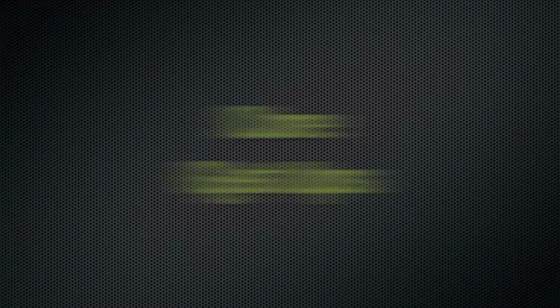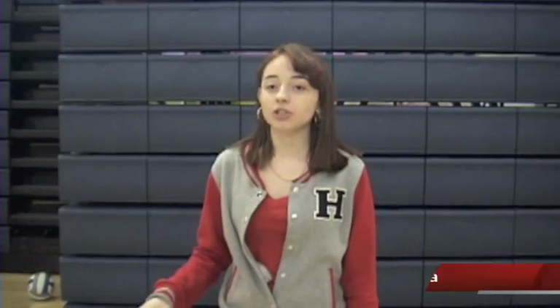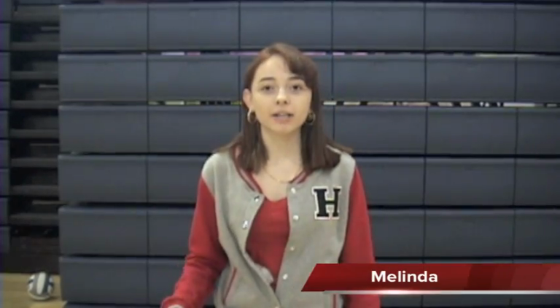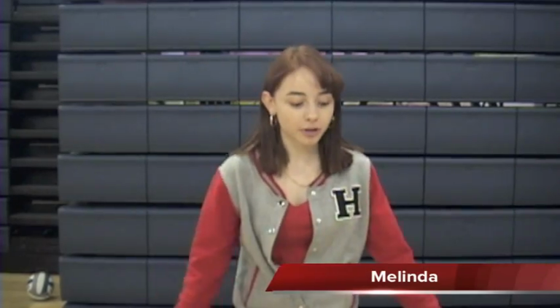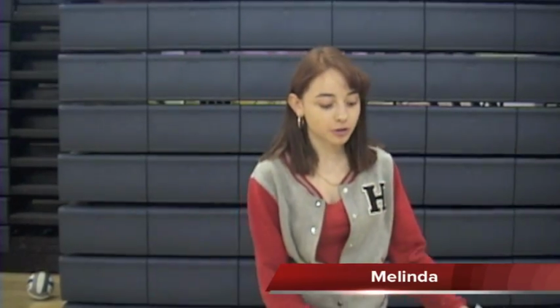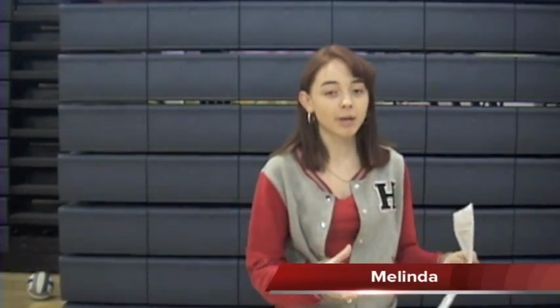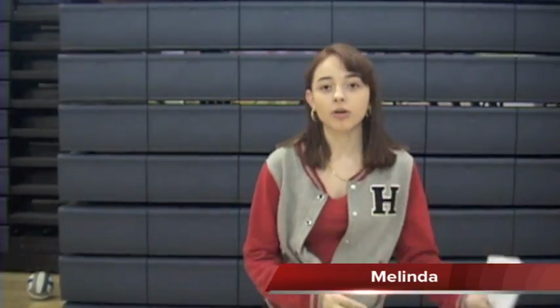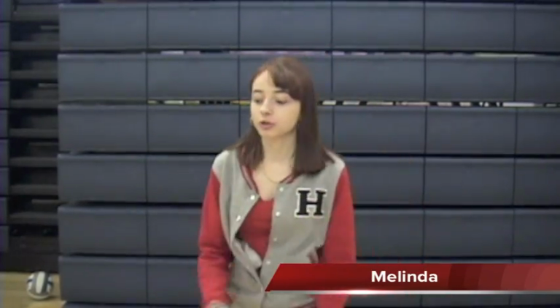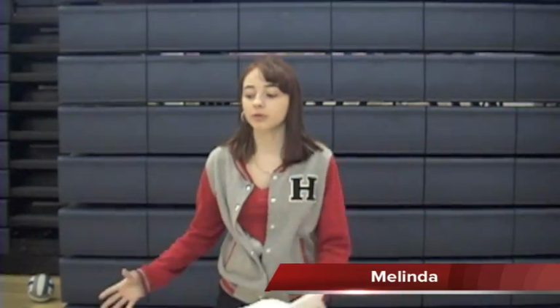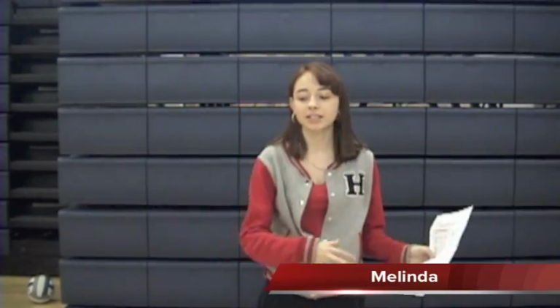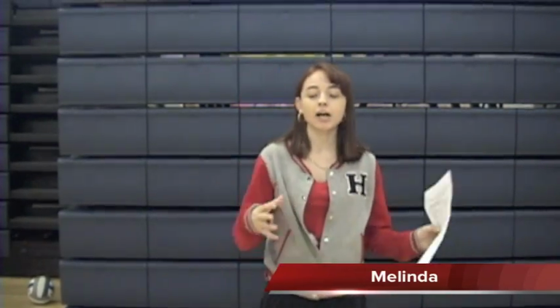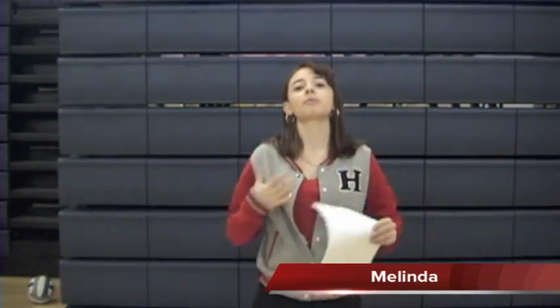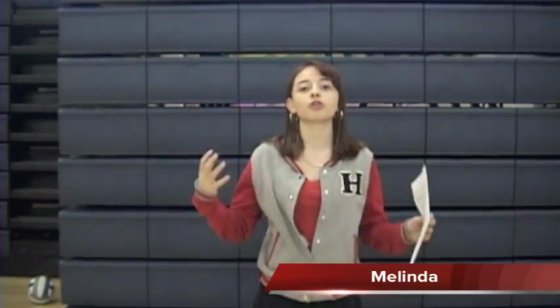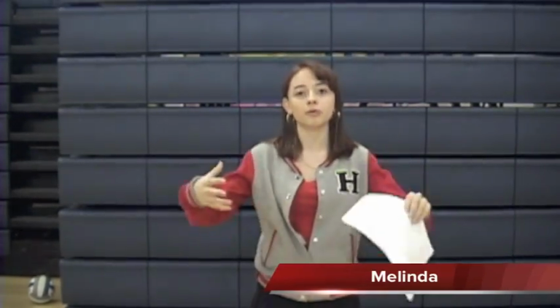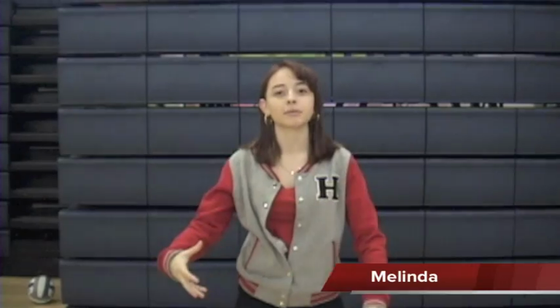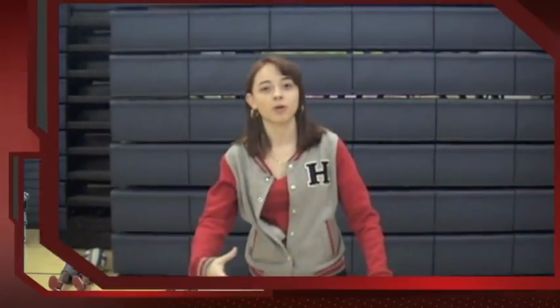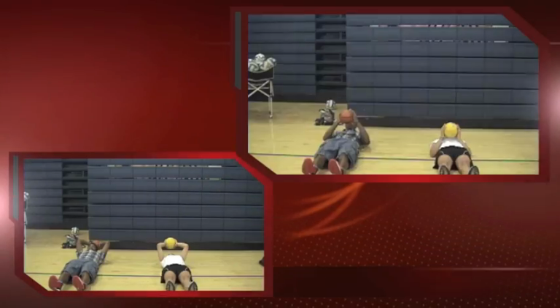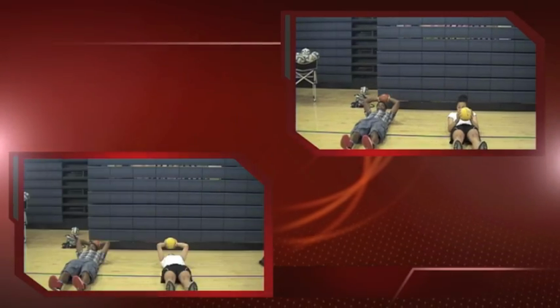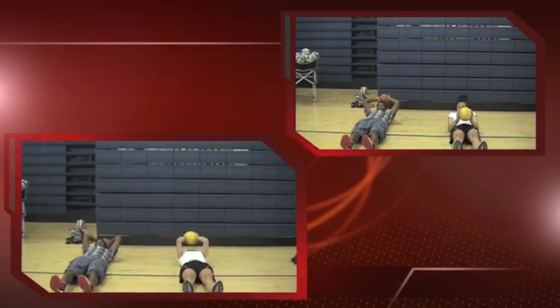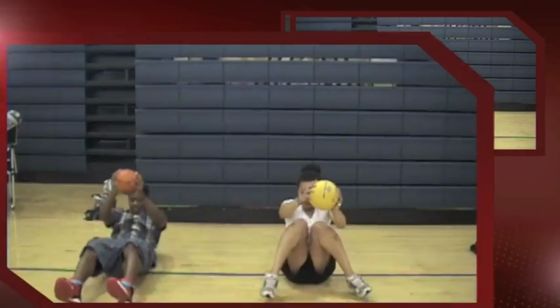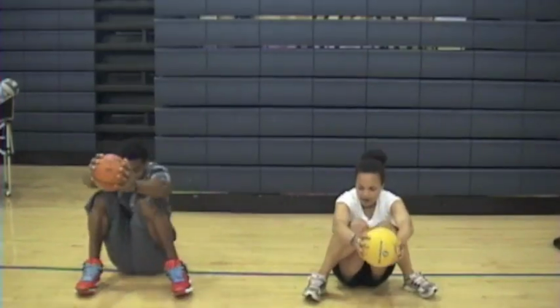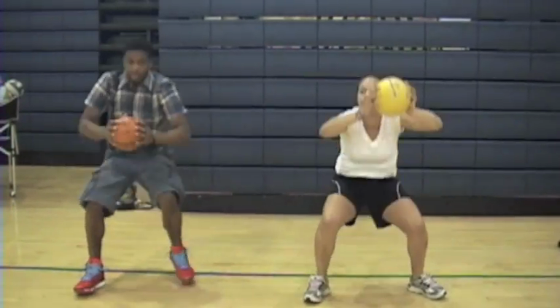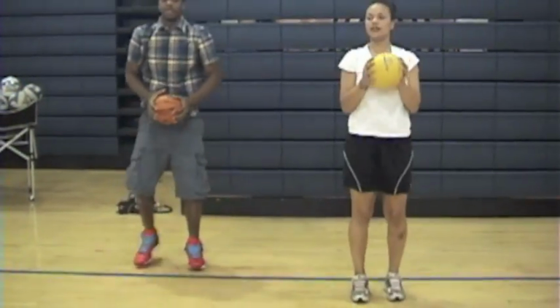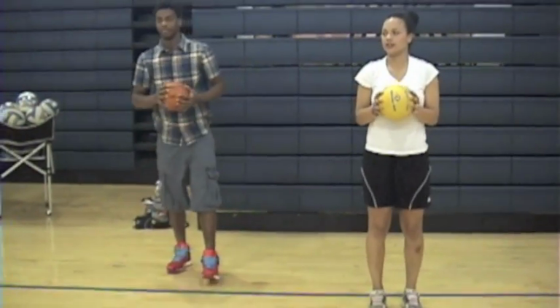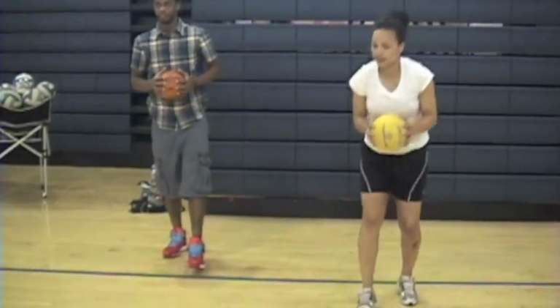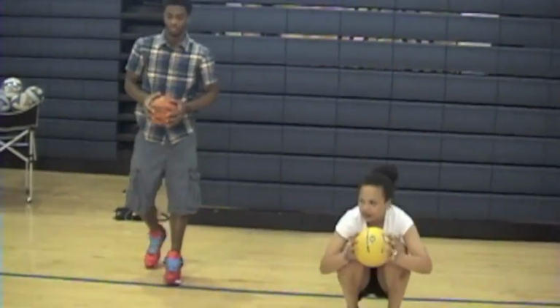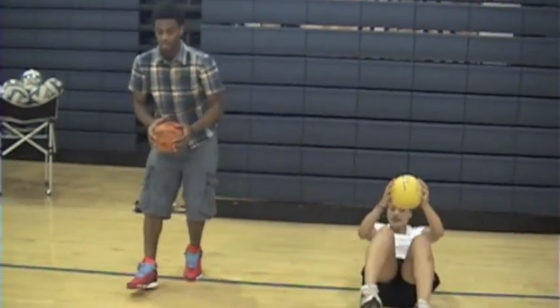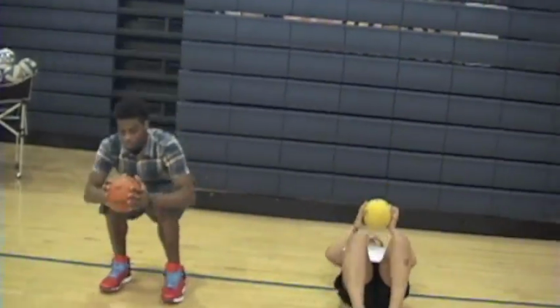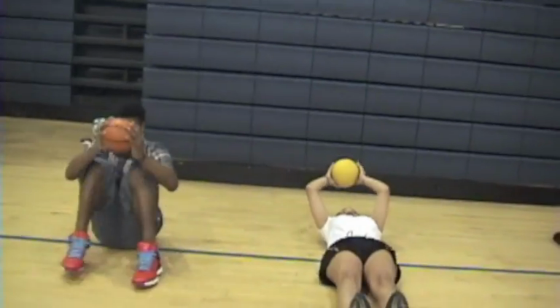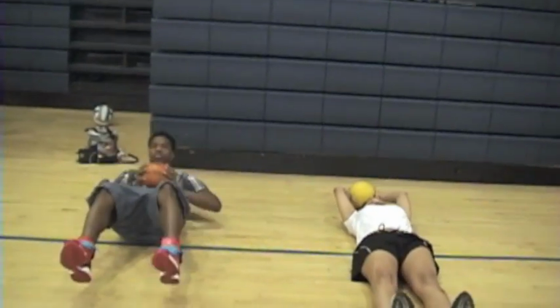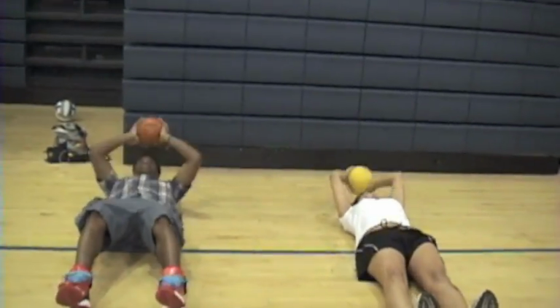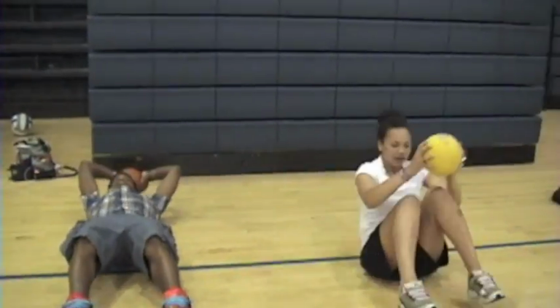The next exercise is core get-ups where they're going to use the med ball. It's going to help strengthen their core and their overall performance in basketball. This will help strengthen your core and also help your overall performance.